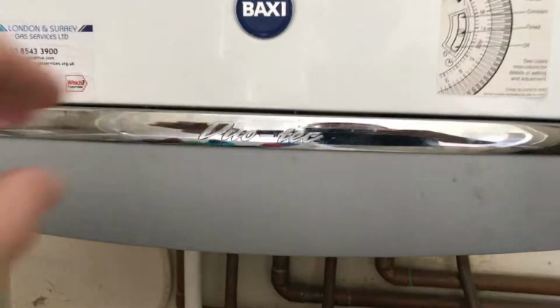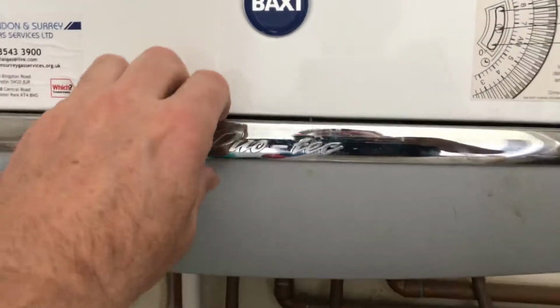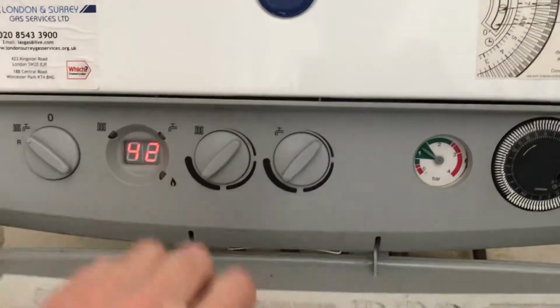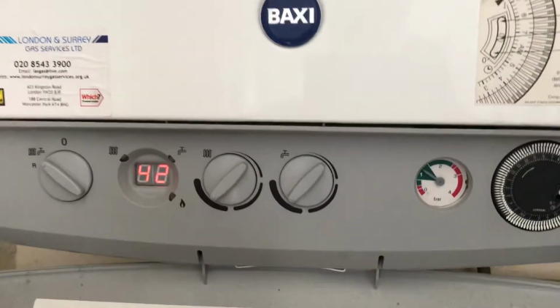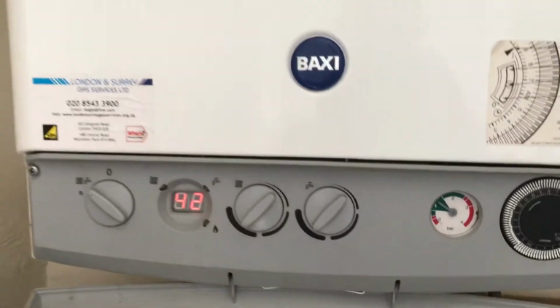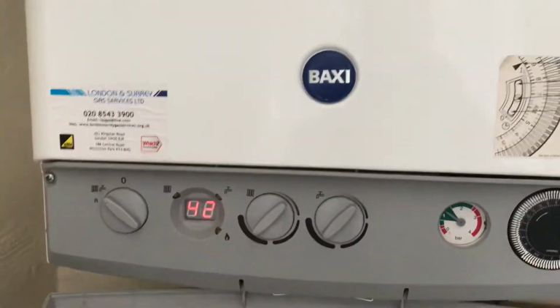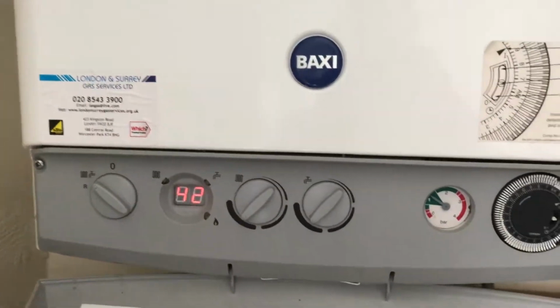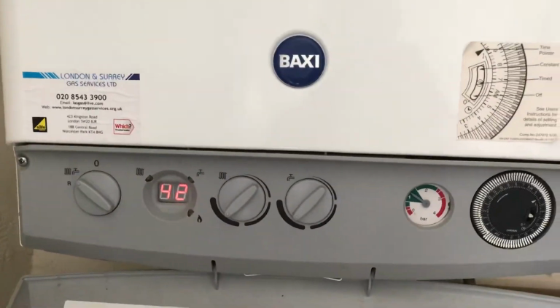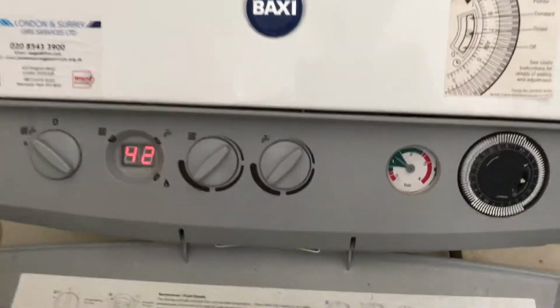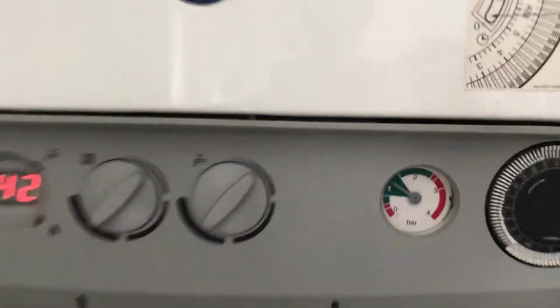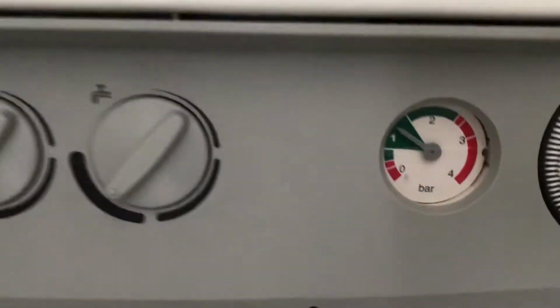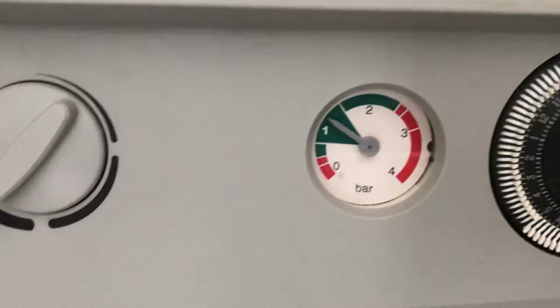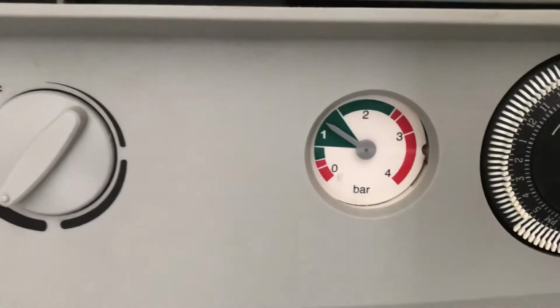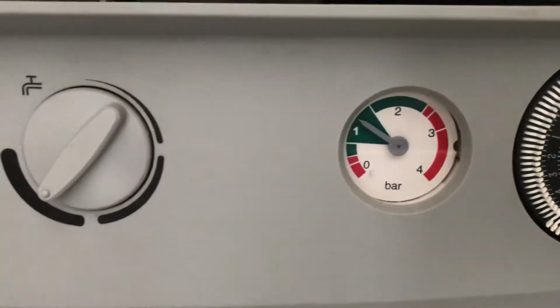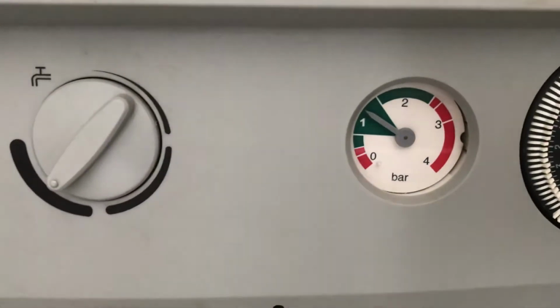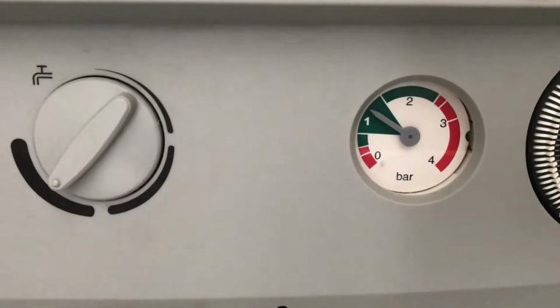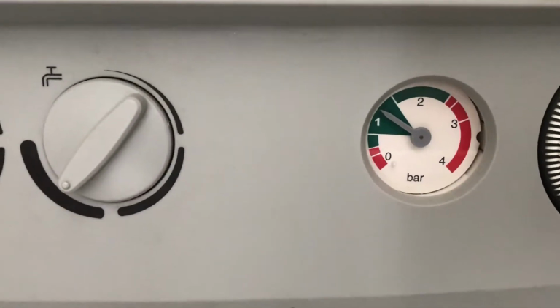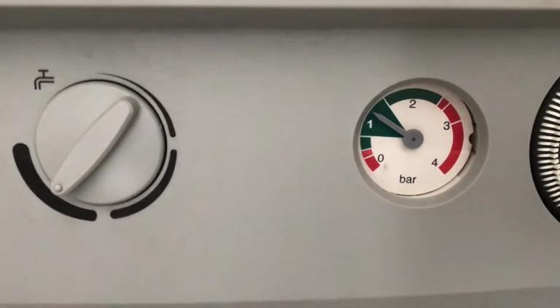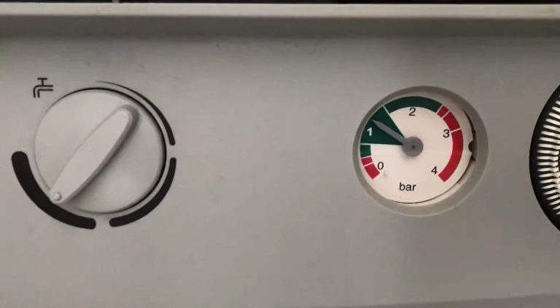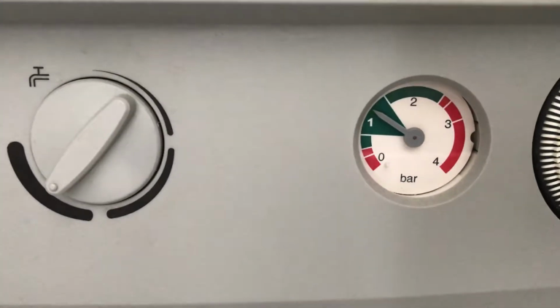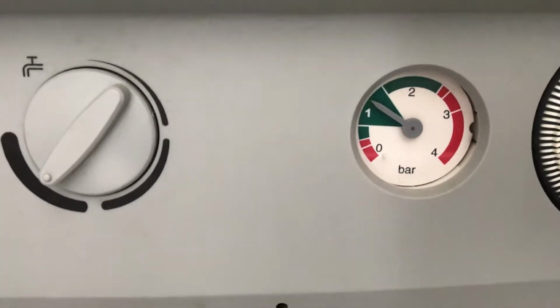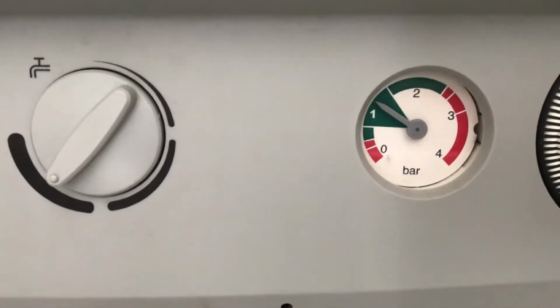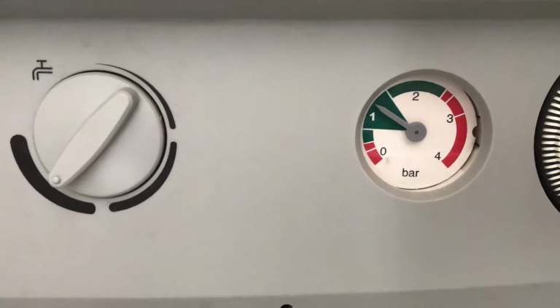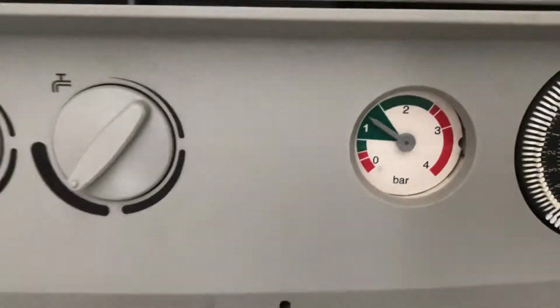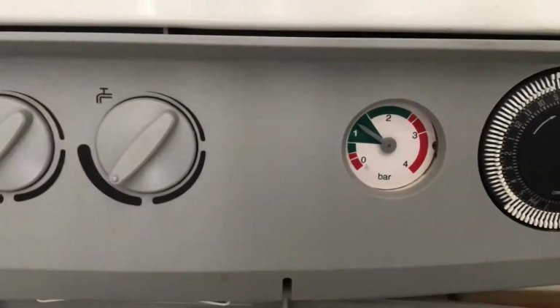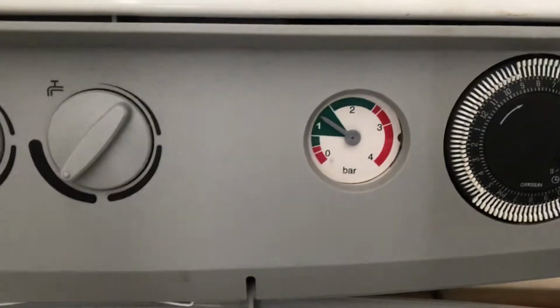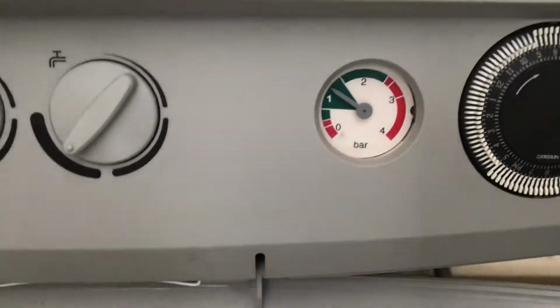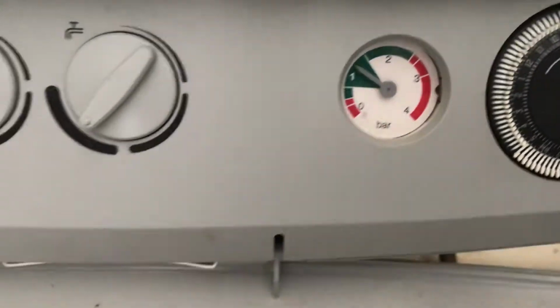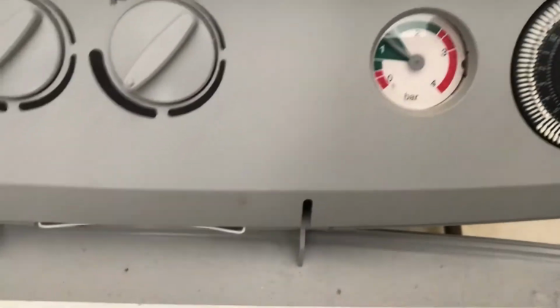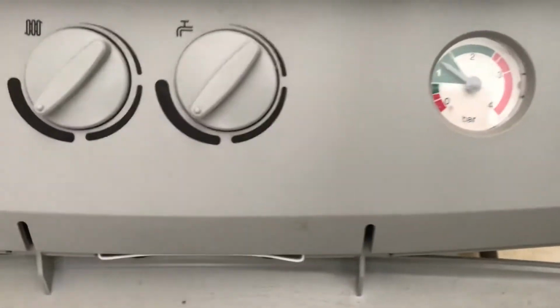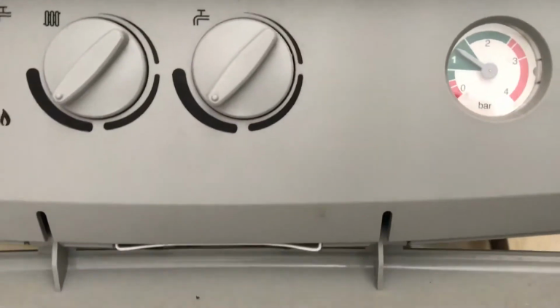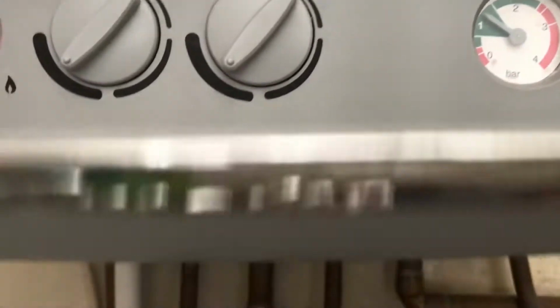How to repressurise the boiler at Boundary Road, which is a Baxi boiler. As you can see, the pressure on this boiler is currently between 1 and 1.5, which is absolutely perfect, so this doesn't need repressurising. However, if it did, it's very simple to do.